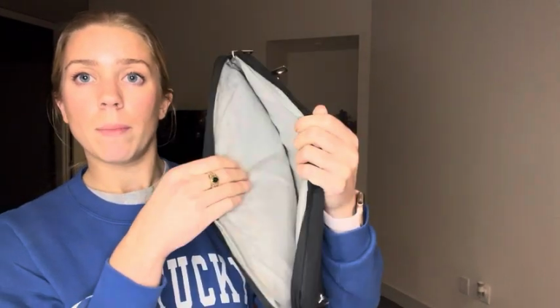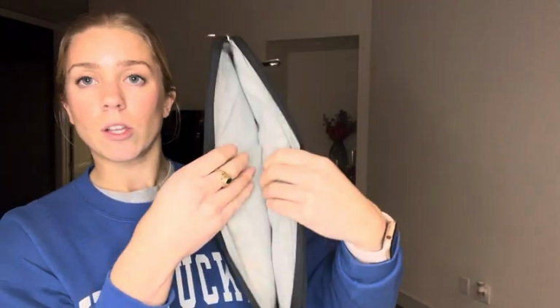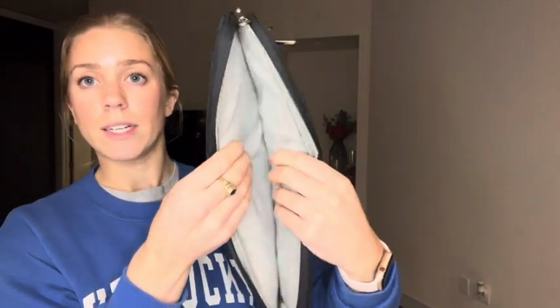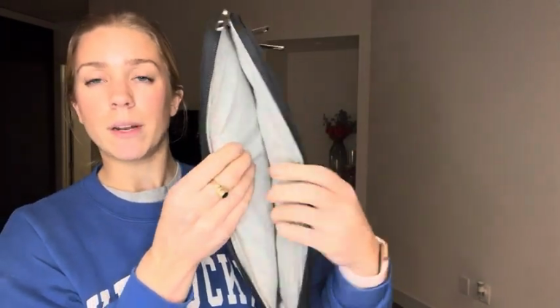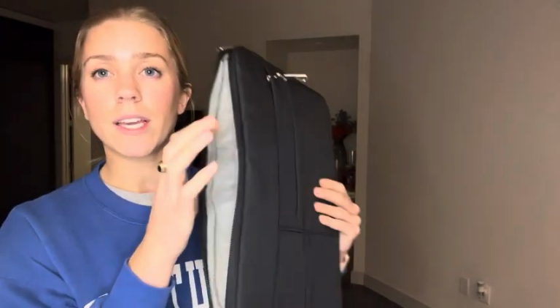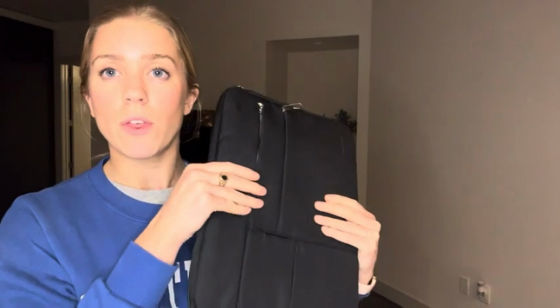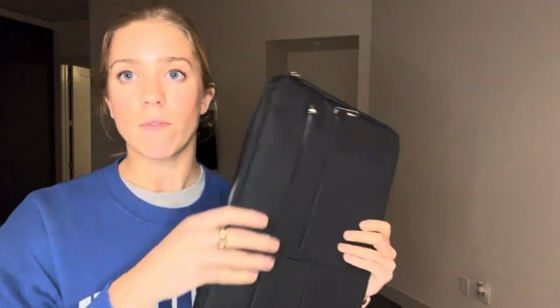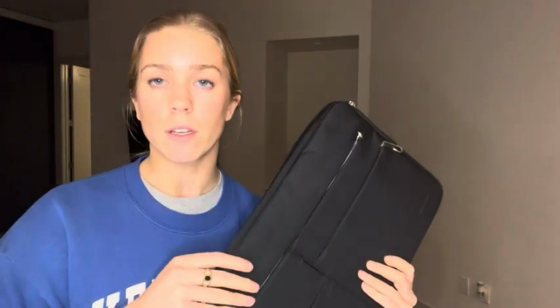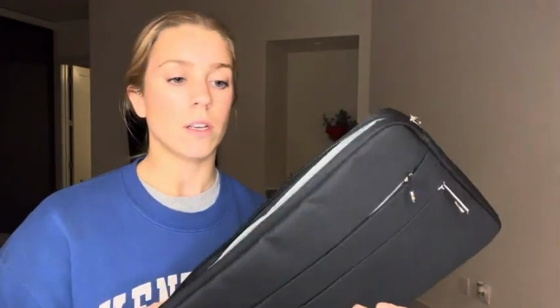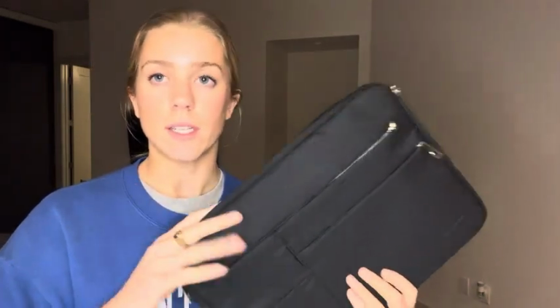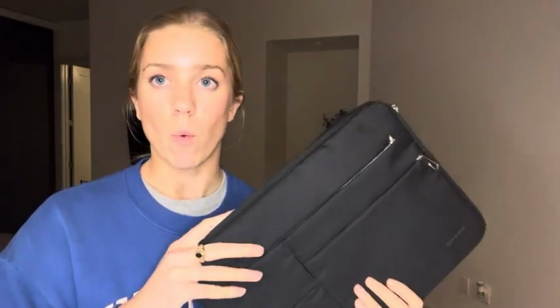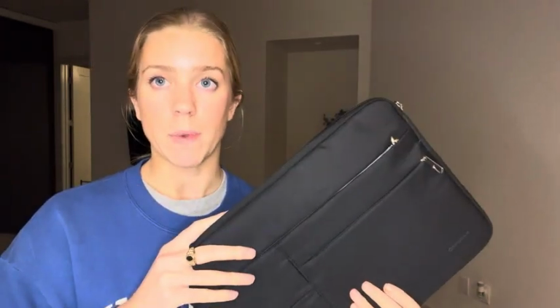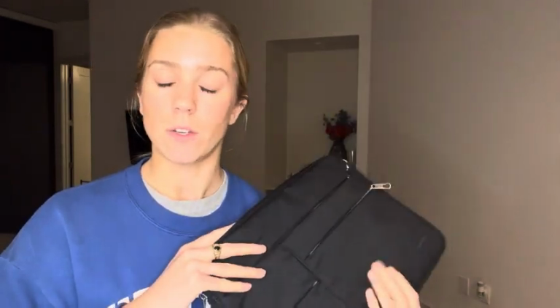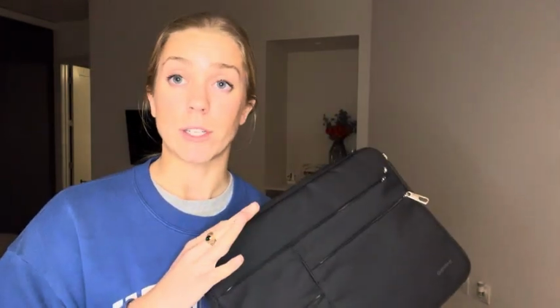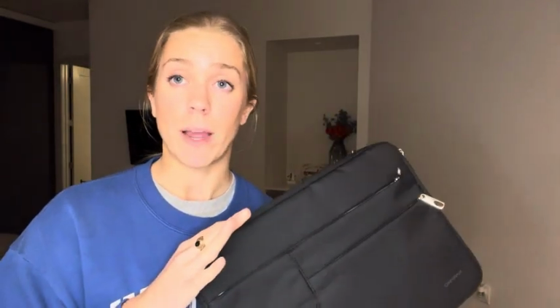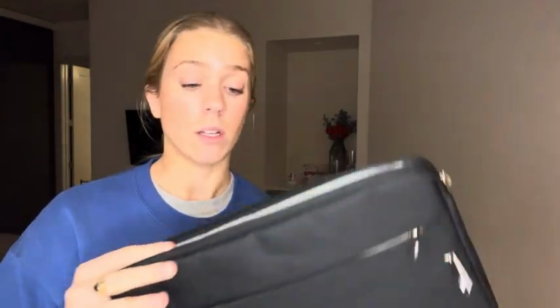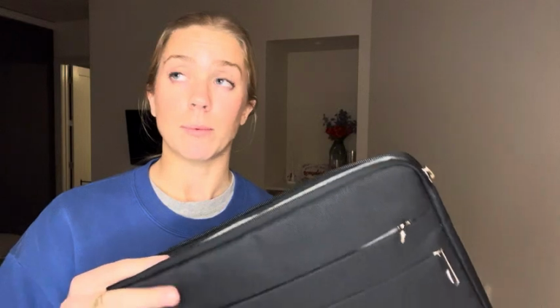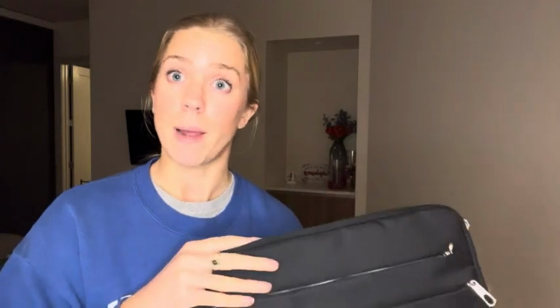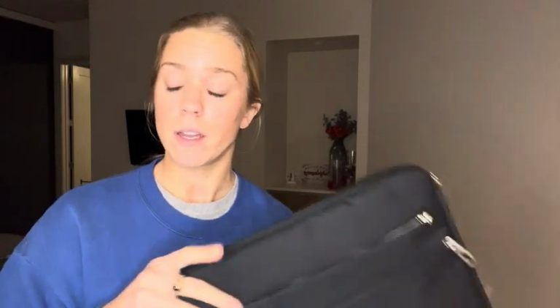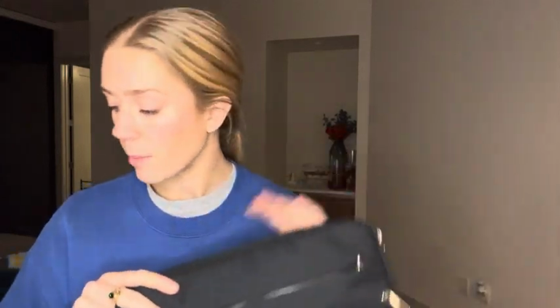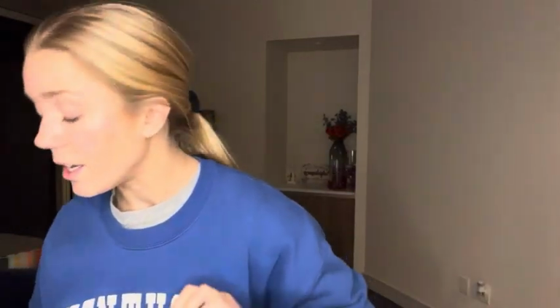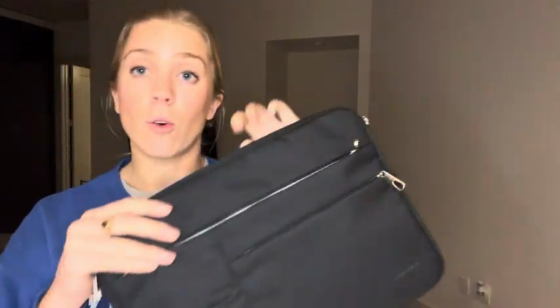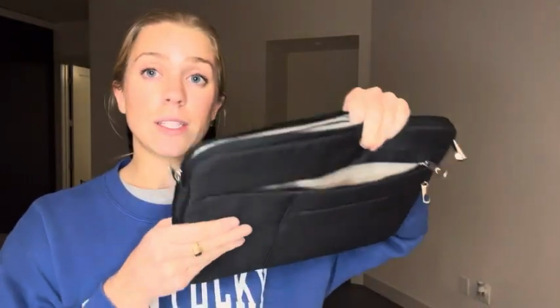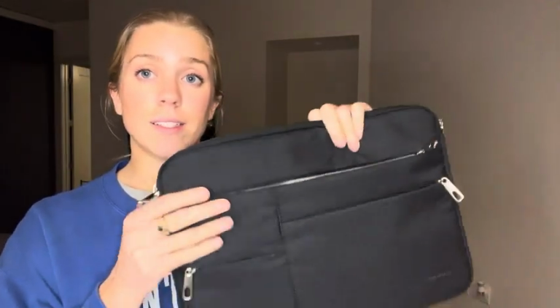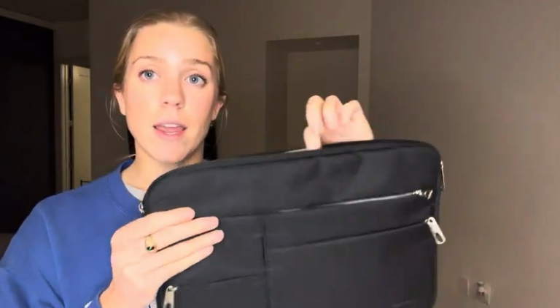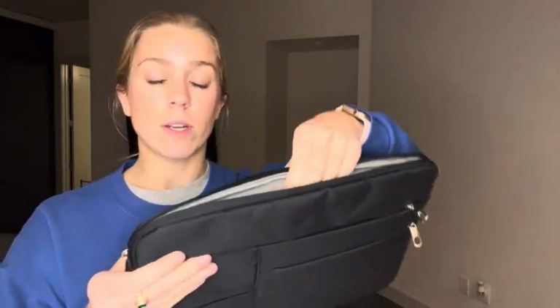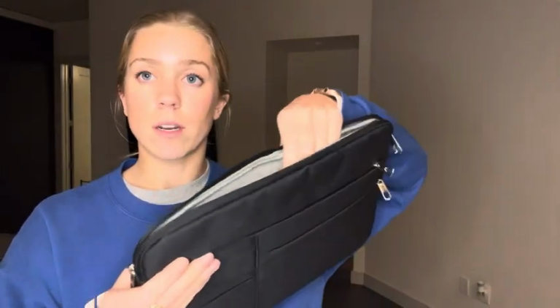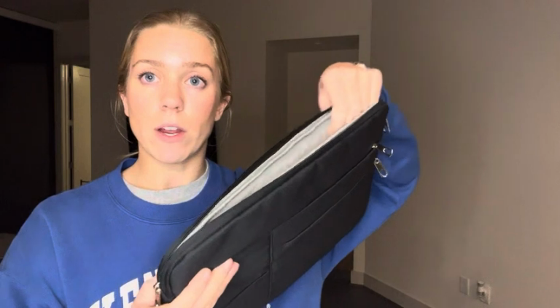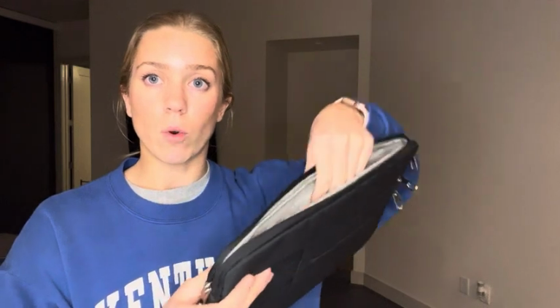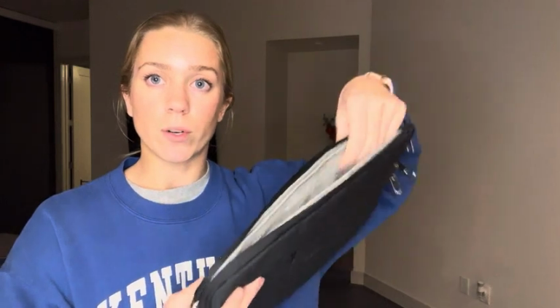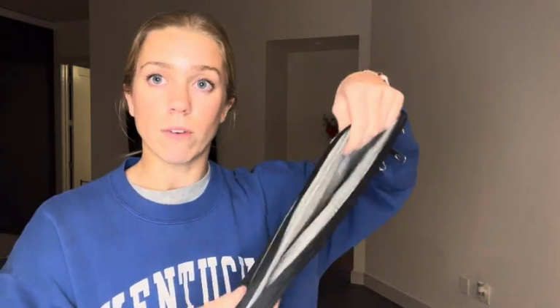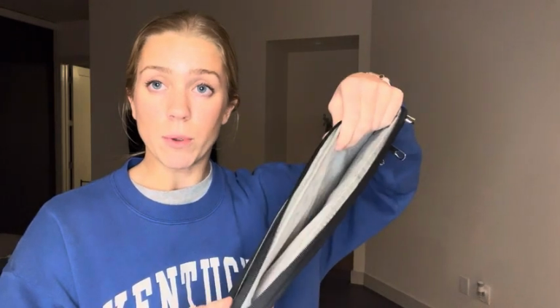It's soft on the inside, but it's not too thick that you feel like it's taking up way more space and you should just risk putting your laptop in your backpack. So it's nice and sleek and you can tell it's going to be very supportive and protective of your computer.